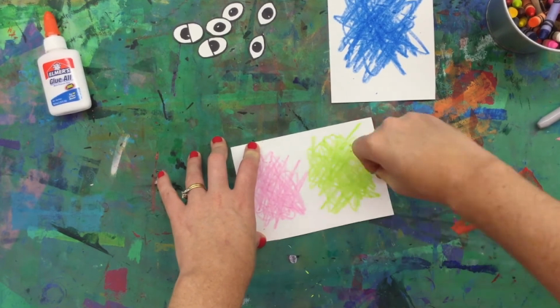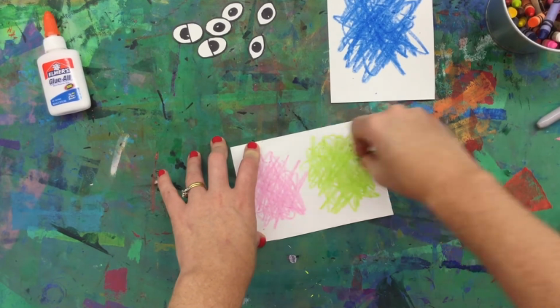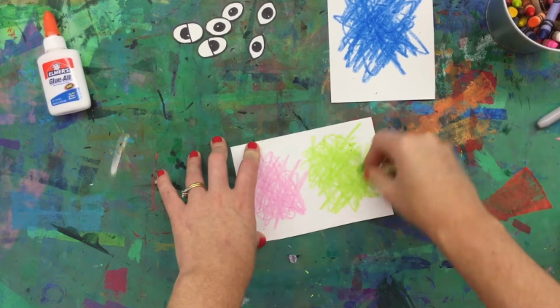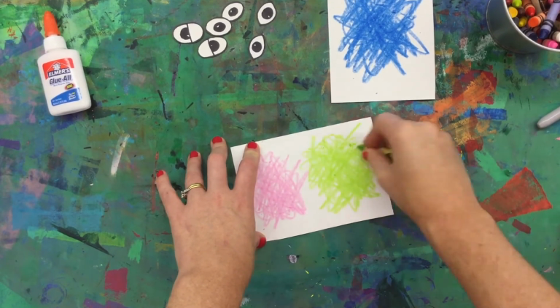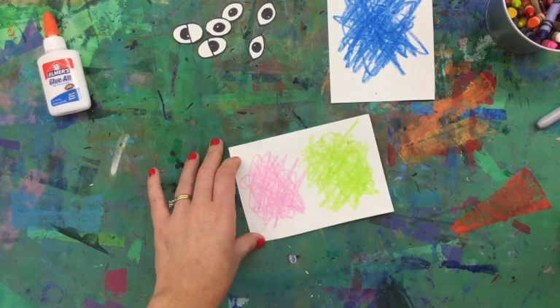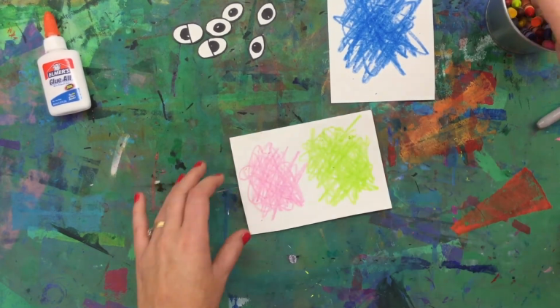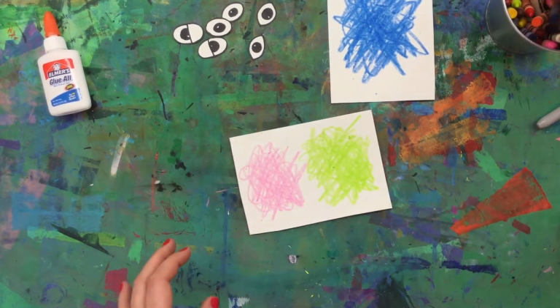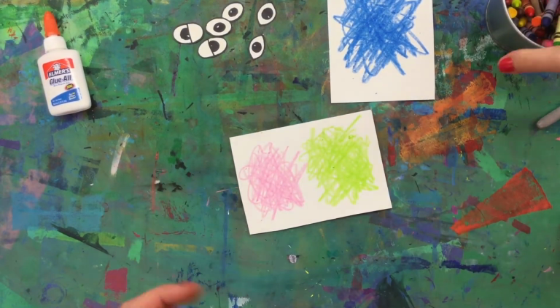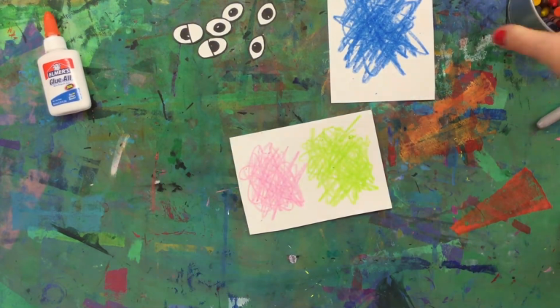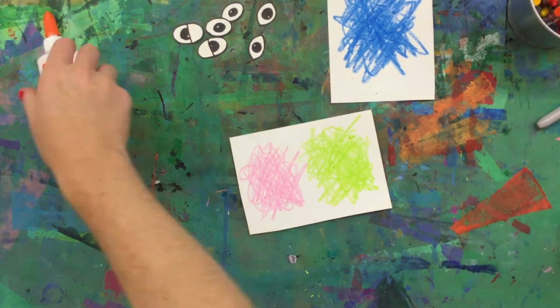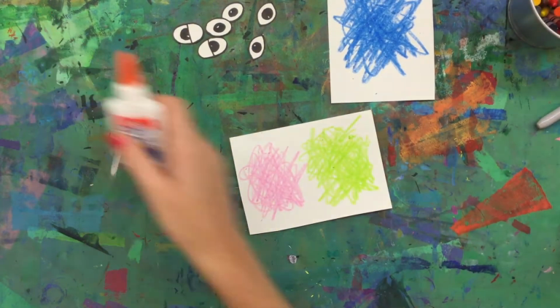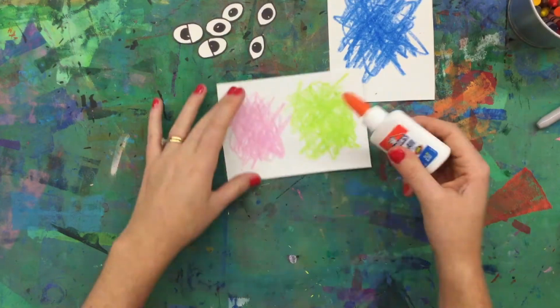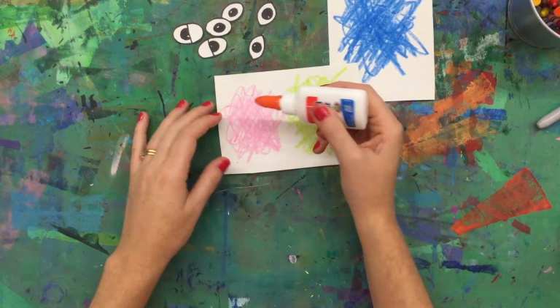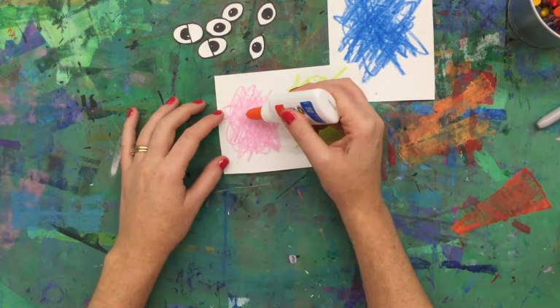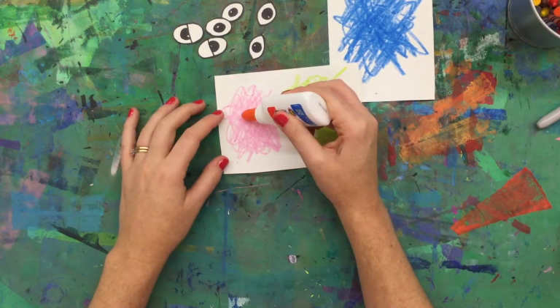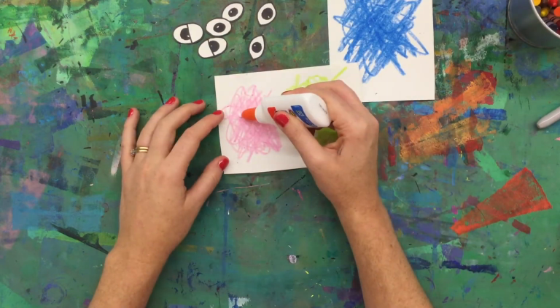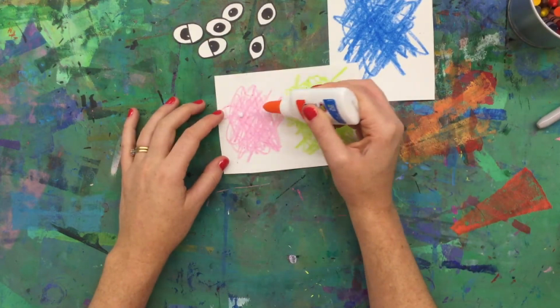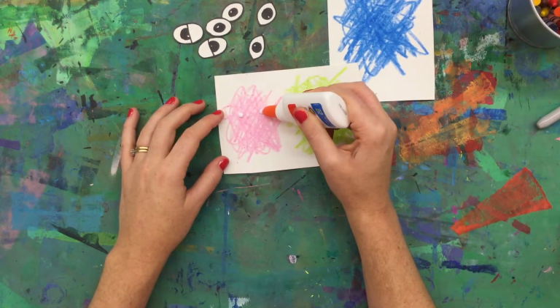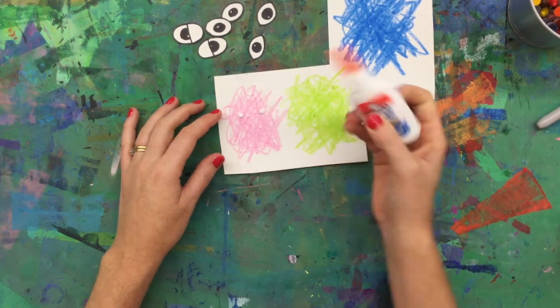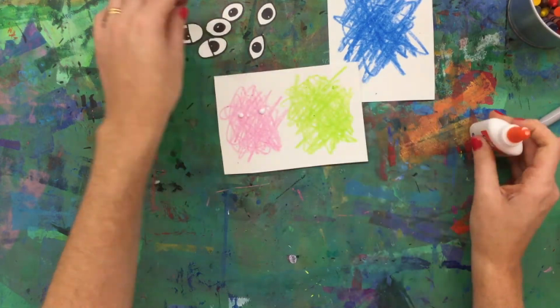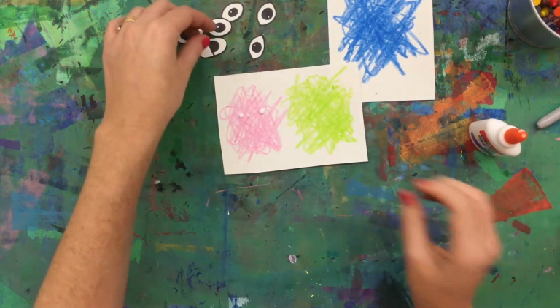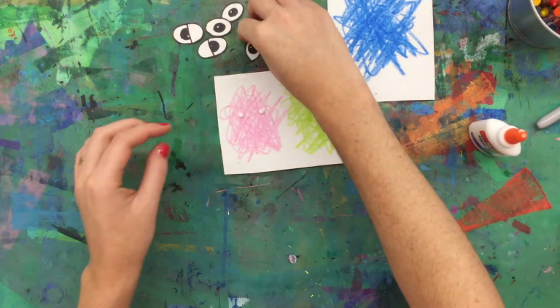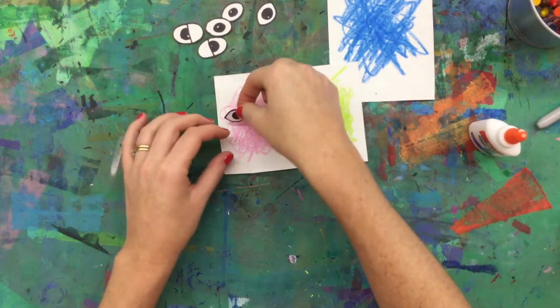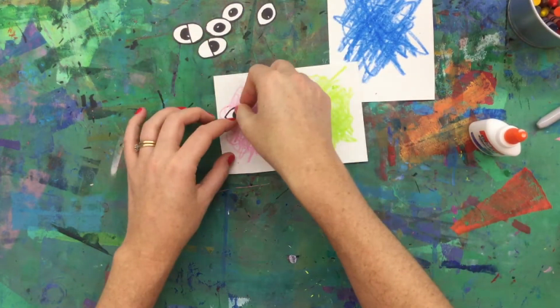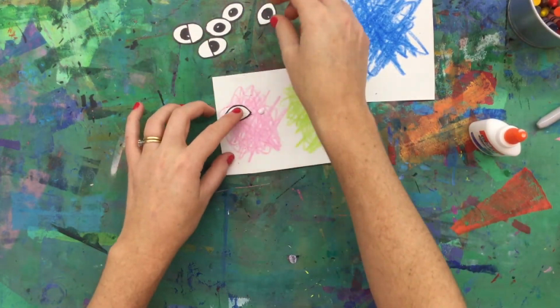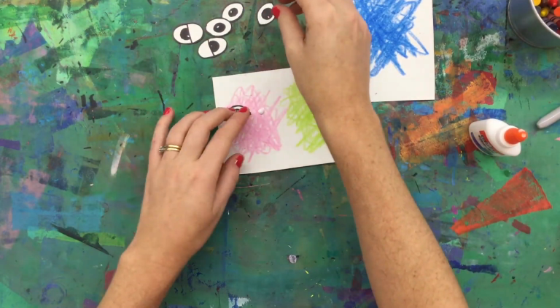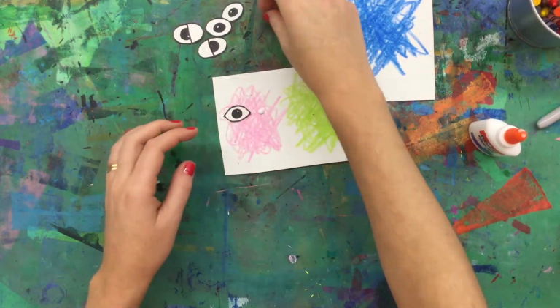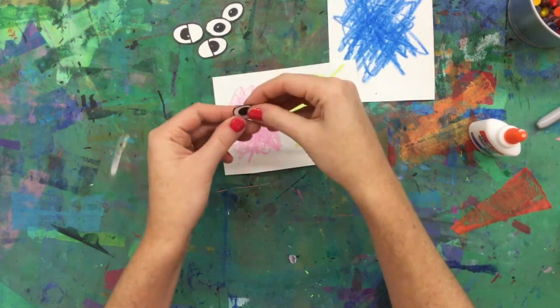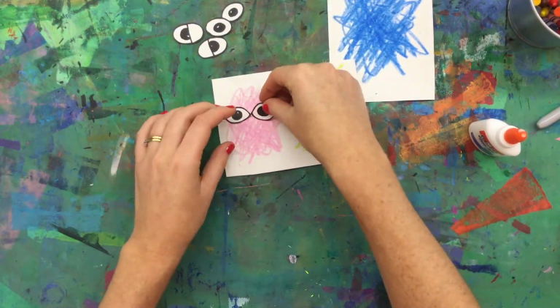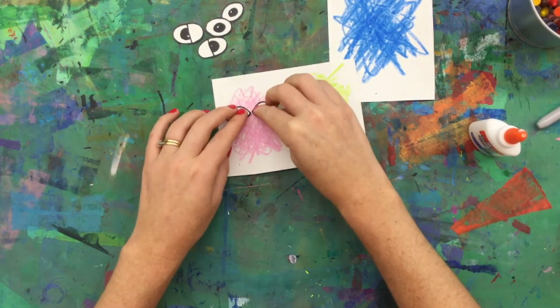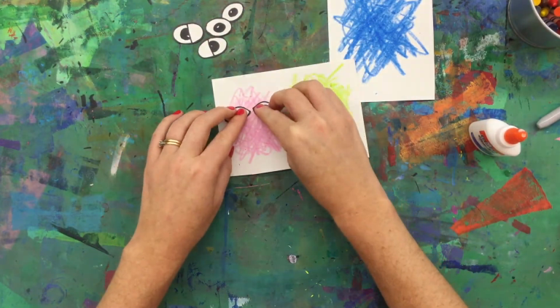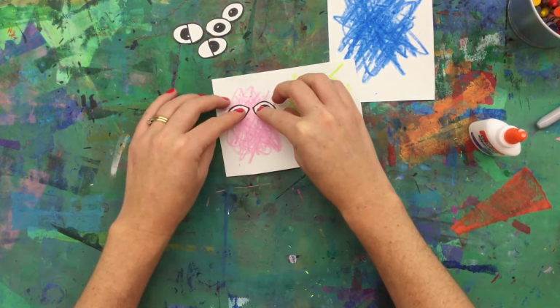Then I glue the eyes on. You can use liquid glue or a glue stick — put a dab on and then put your eyes on.